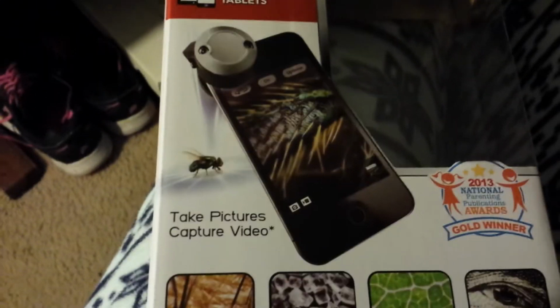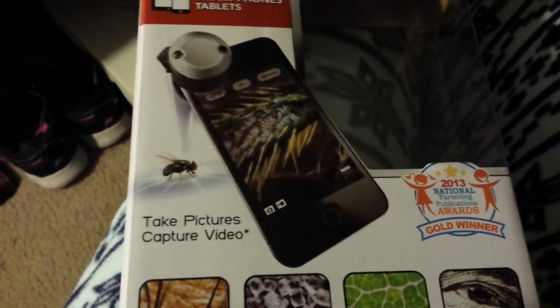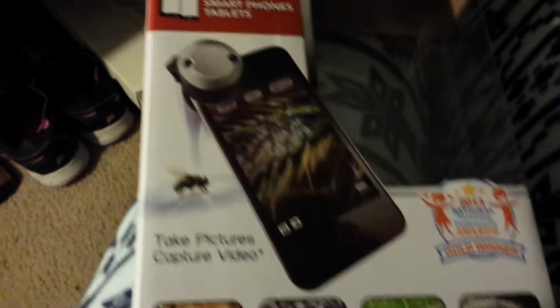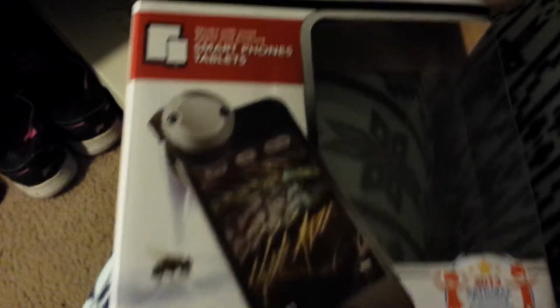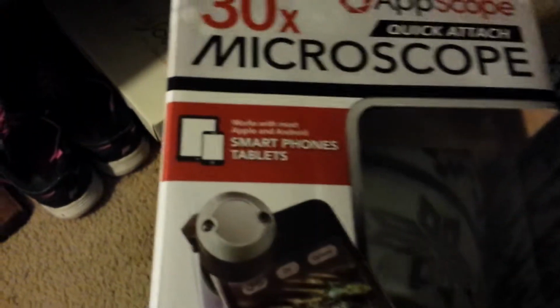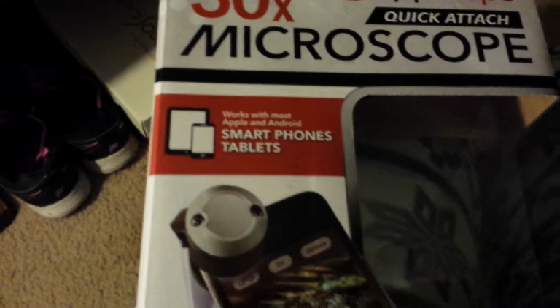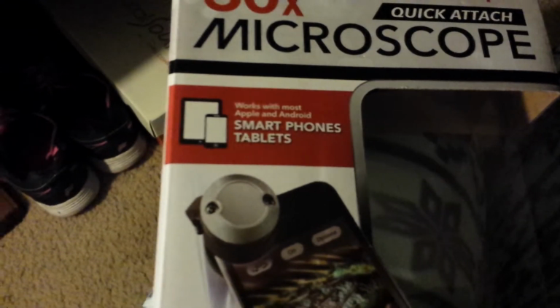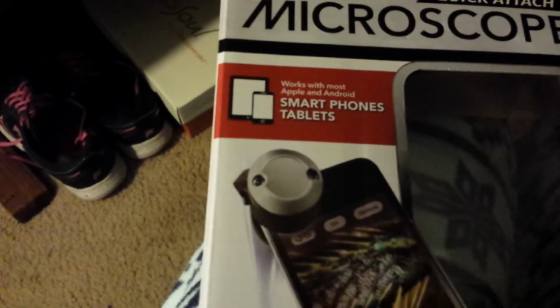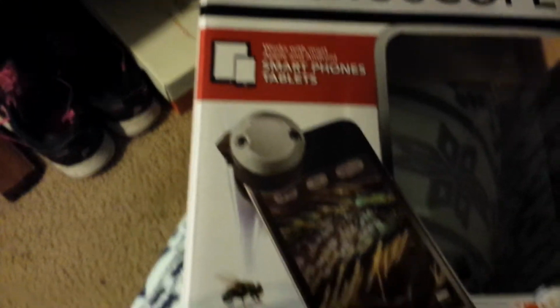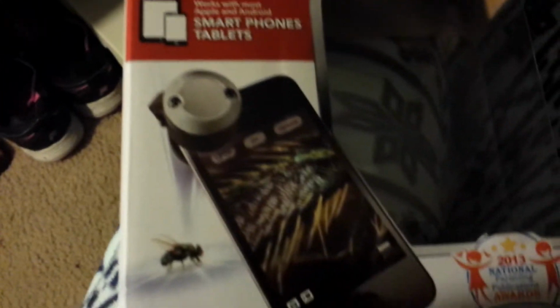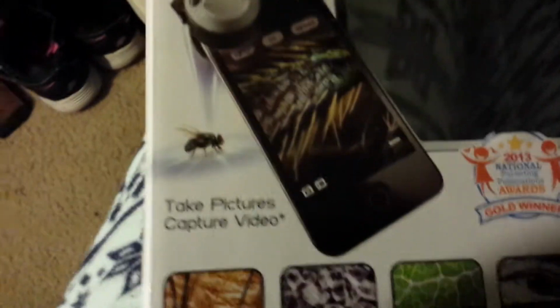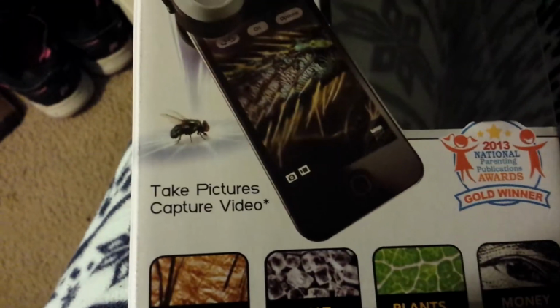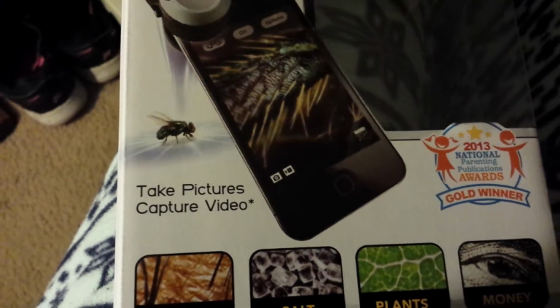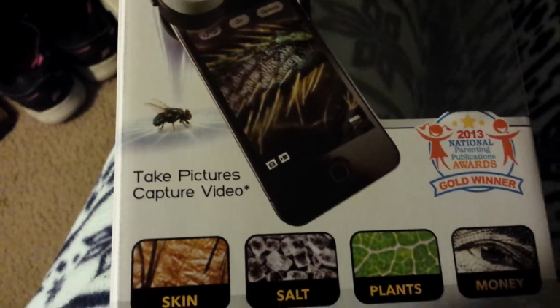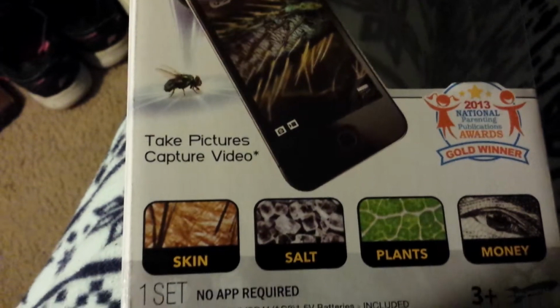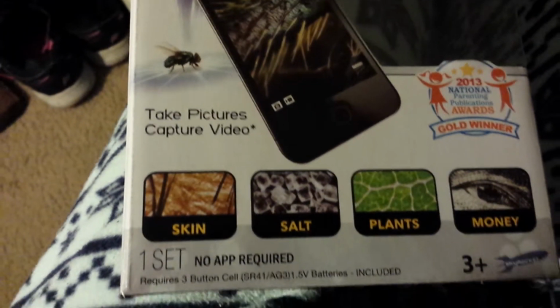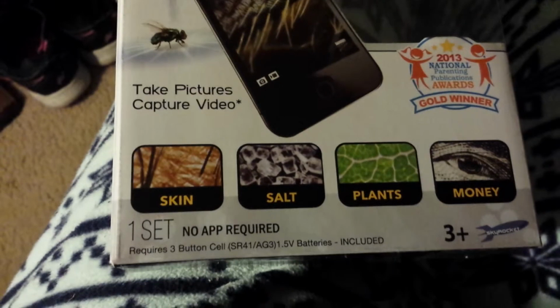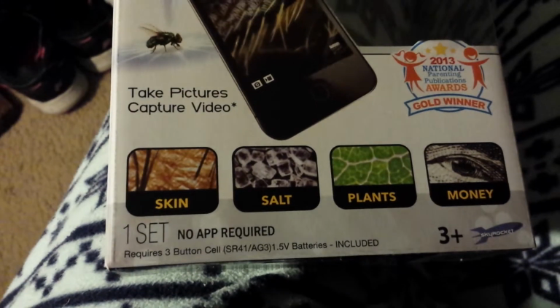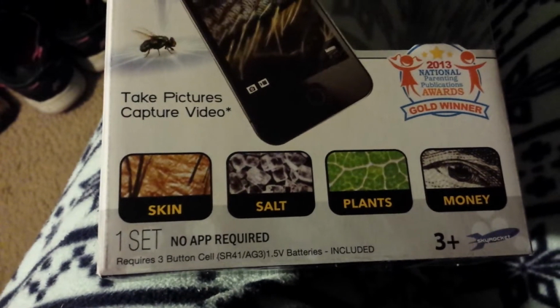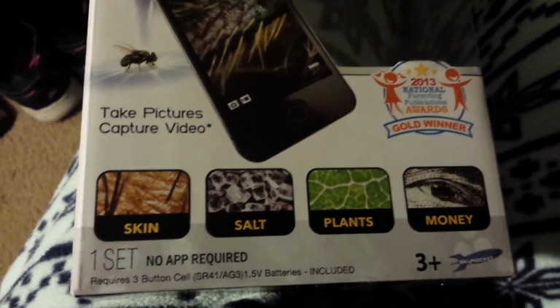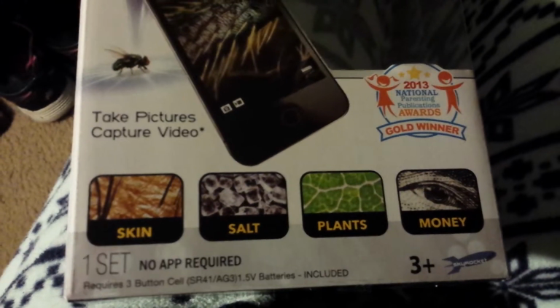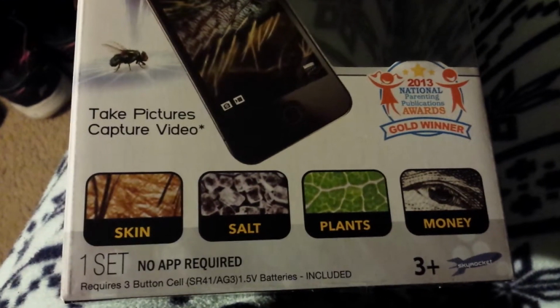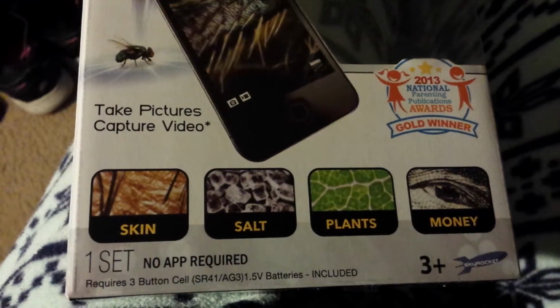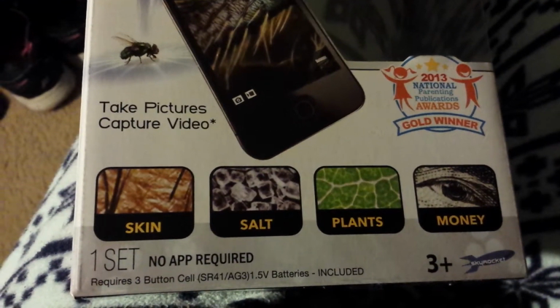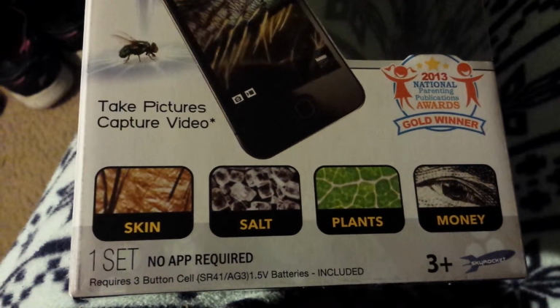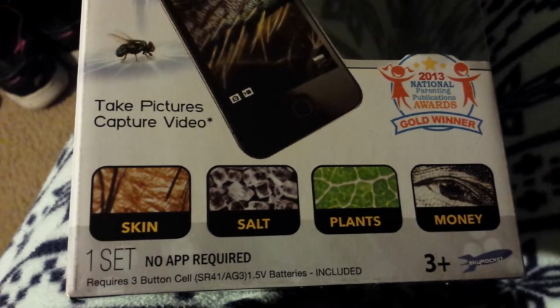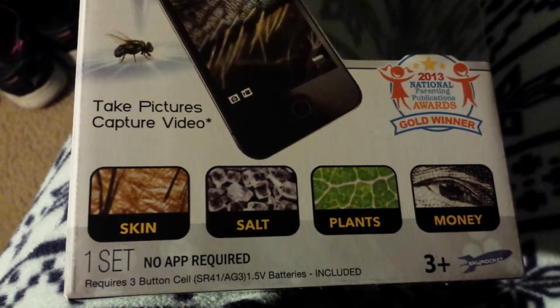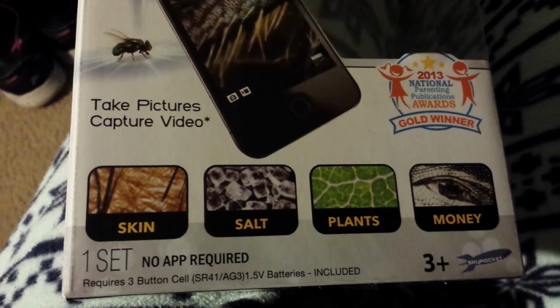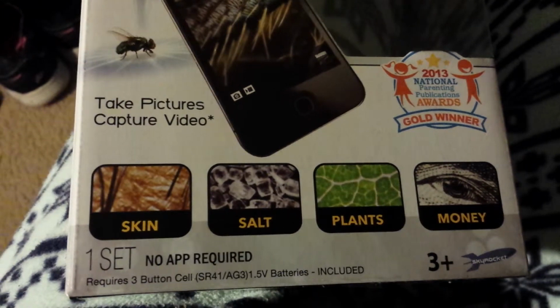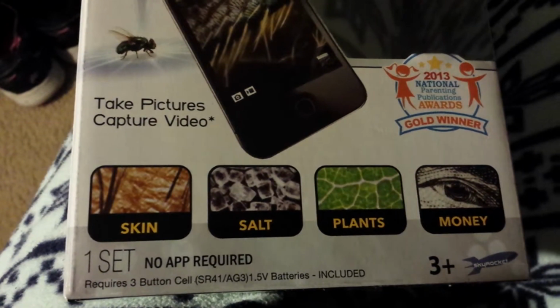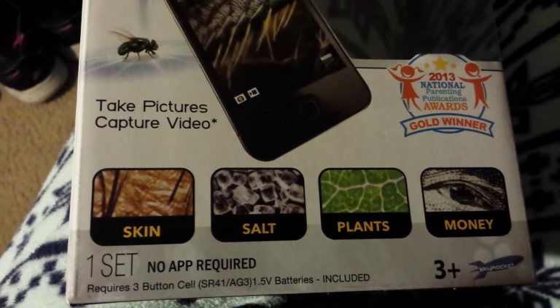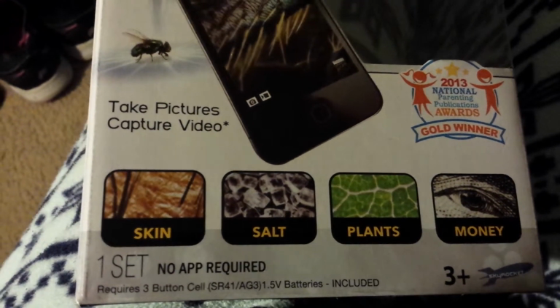I bought this during the Christmas season at Toys R Us. This is what the package looks like. It says age 3 and up, no app required. It includes three button cell batteries that are already inside it.